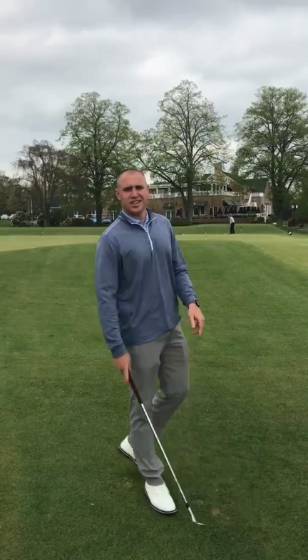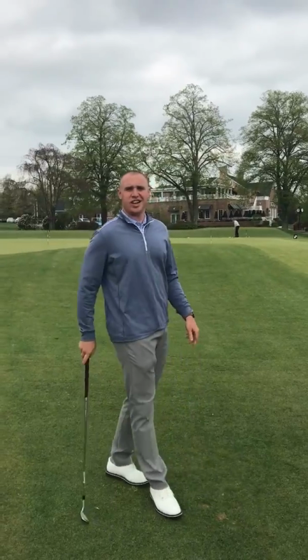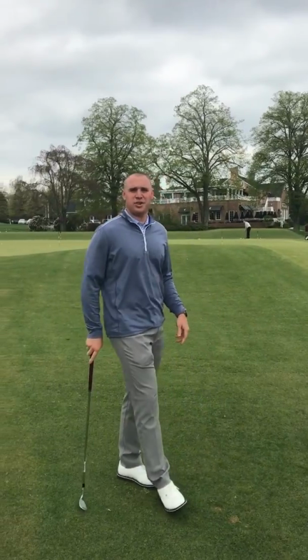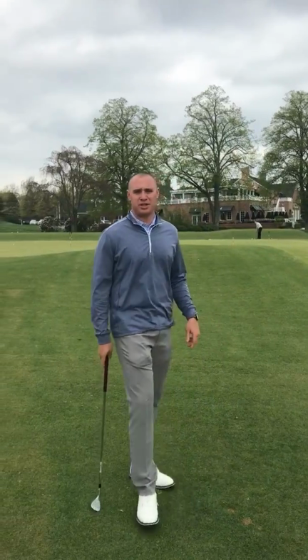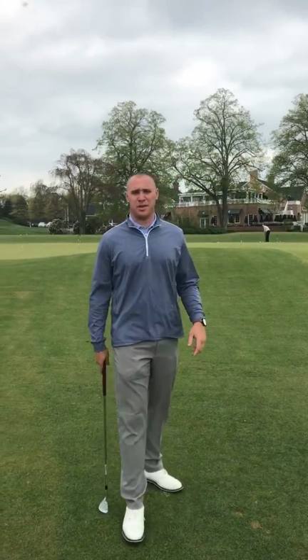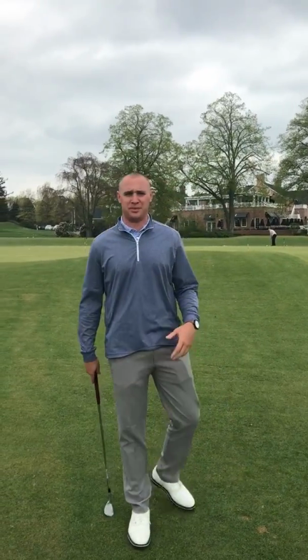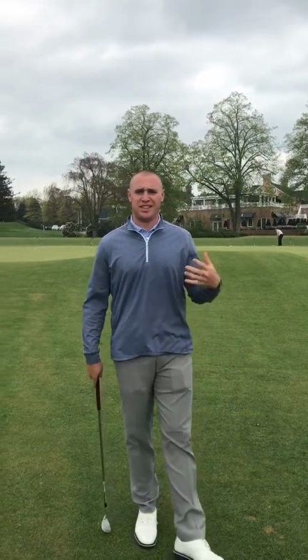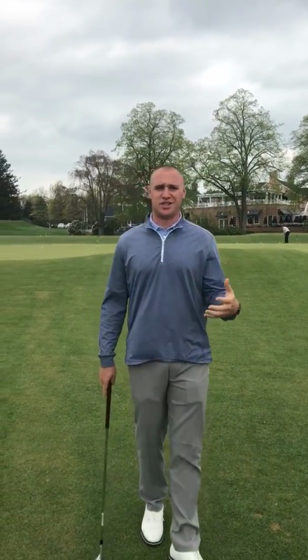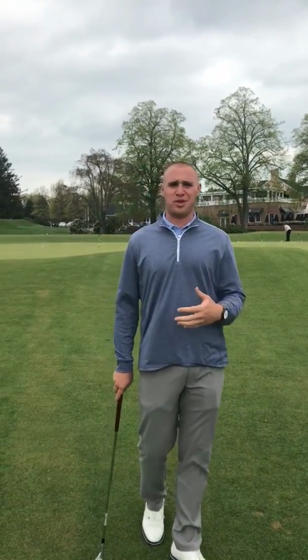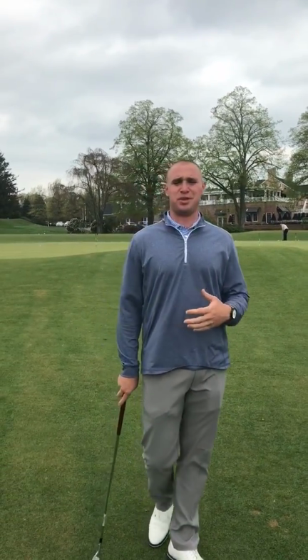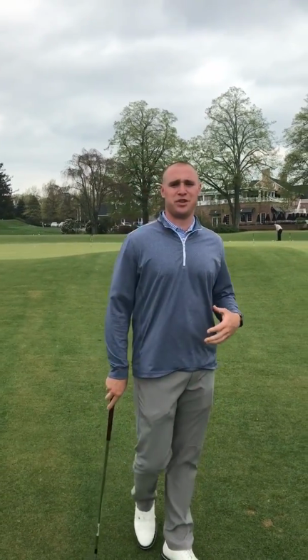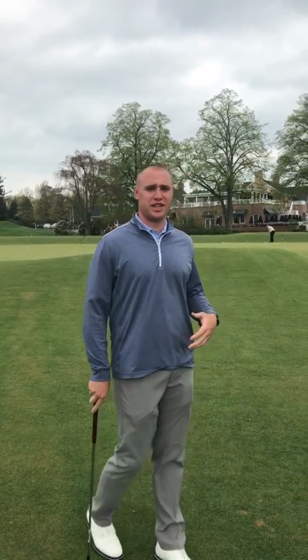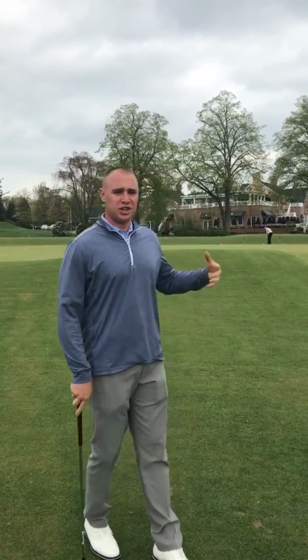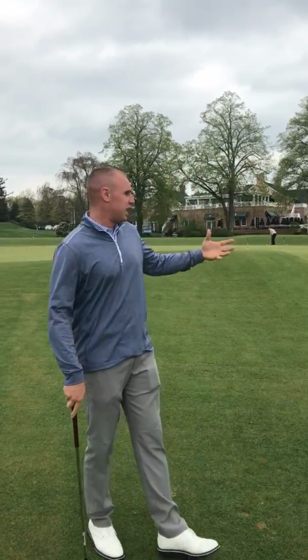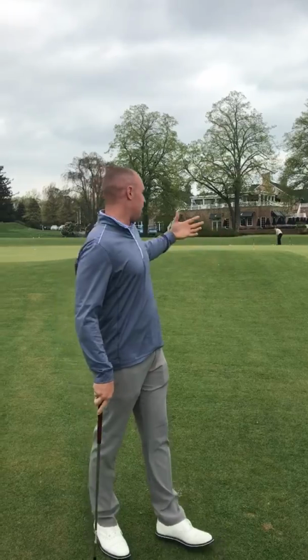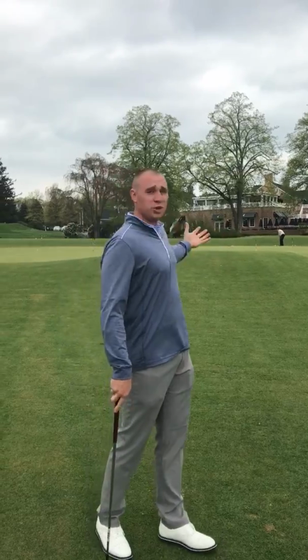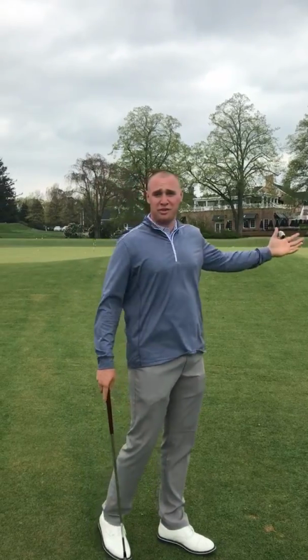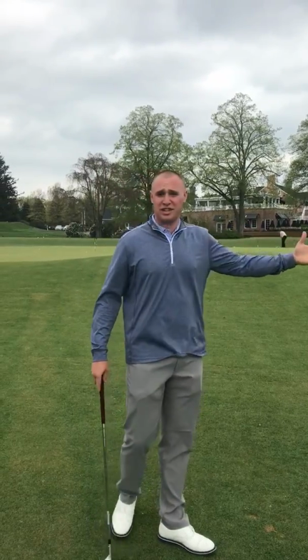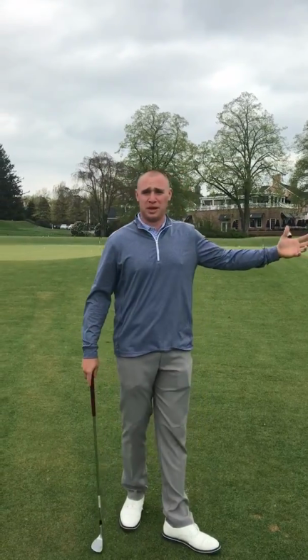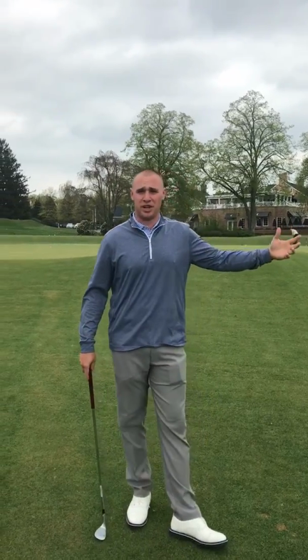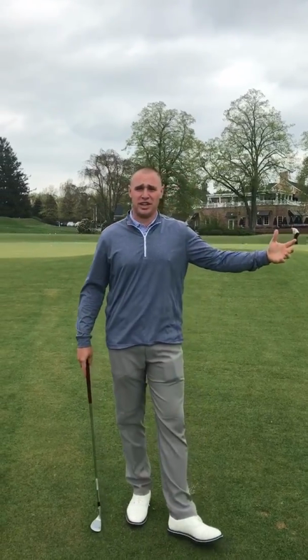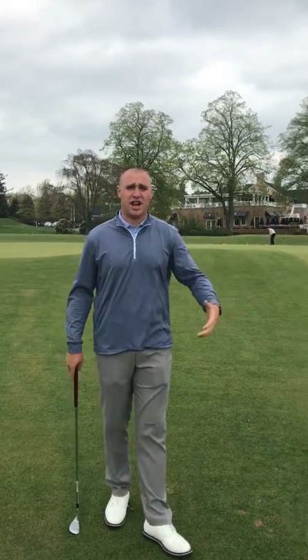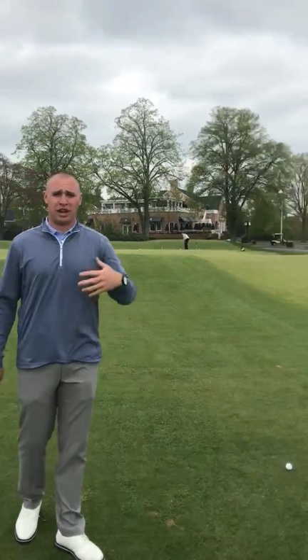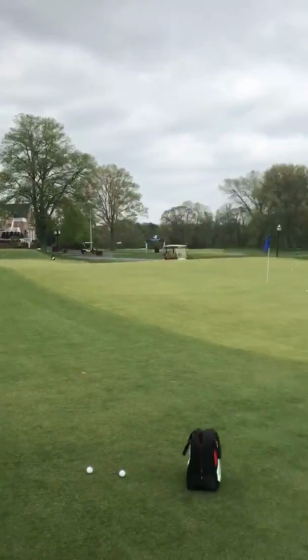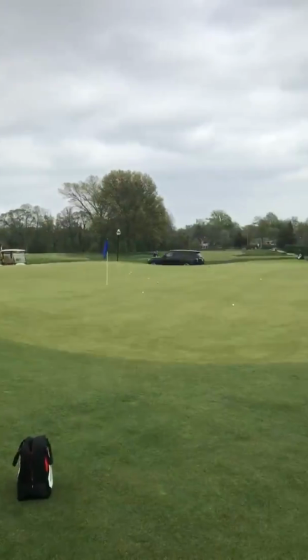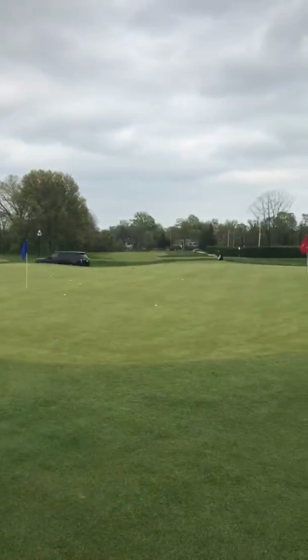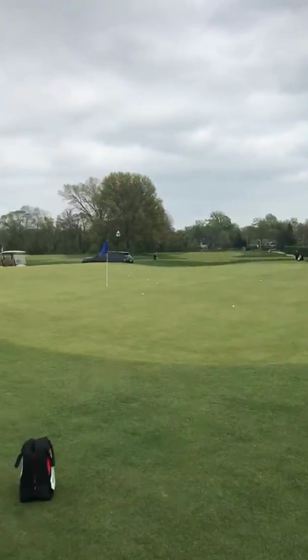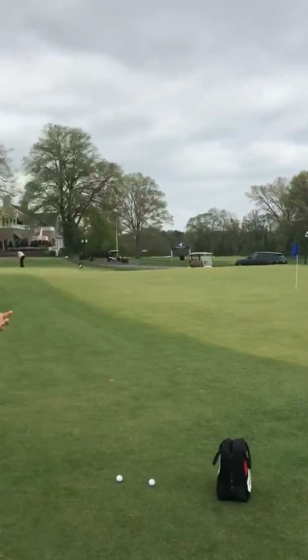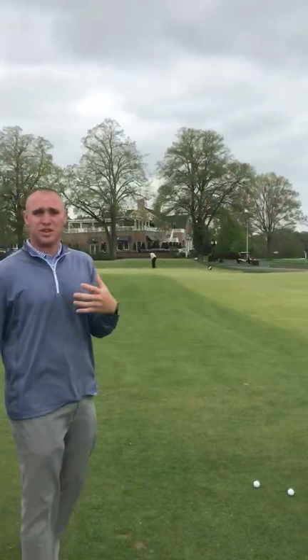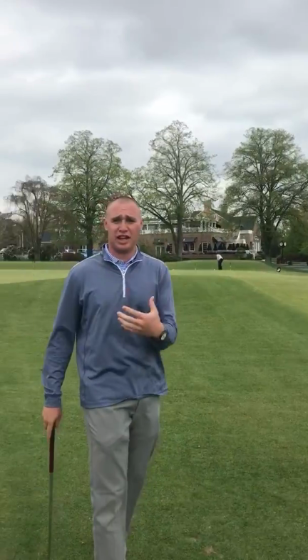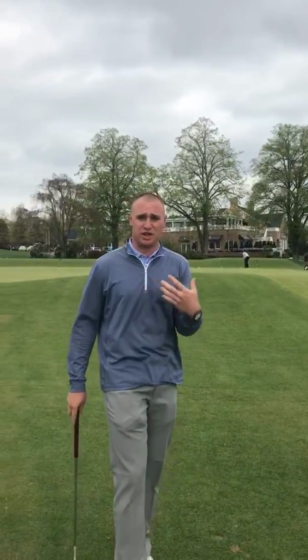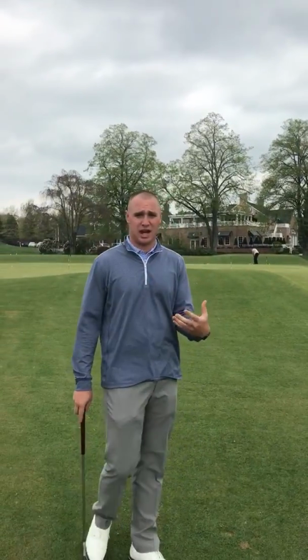Good afternoon MLGC membership. Today is our pro tip Tuesday for the week. We're on a newly renovated chipping and putting green, and we're going to go over two different ways to flight our chip shots.